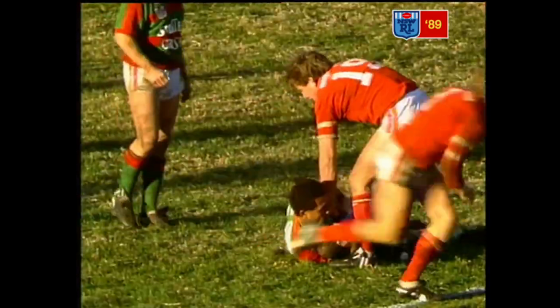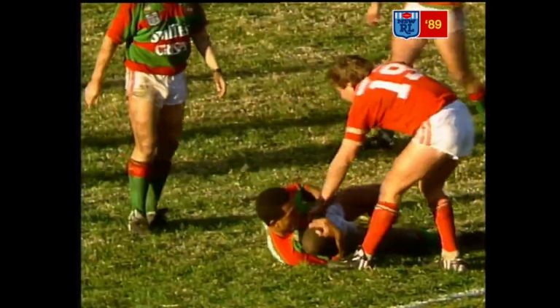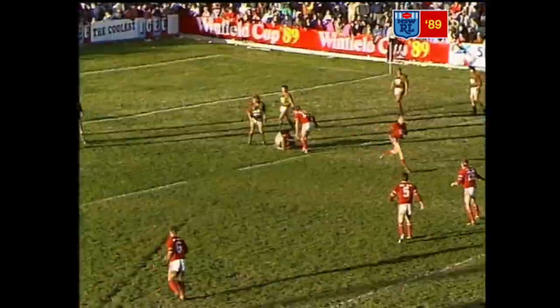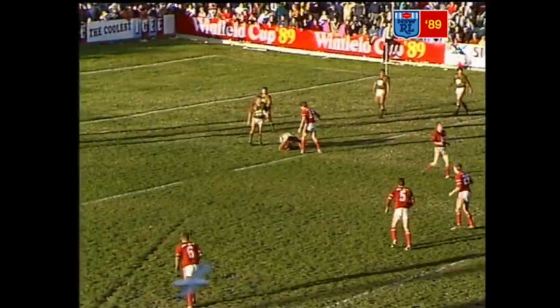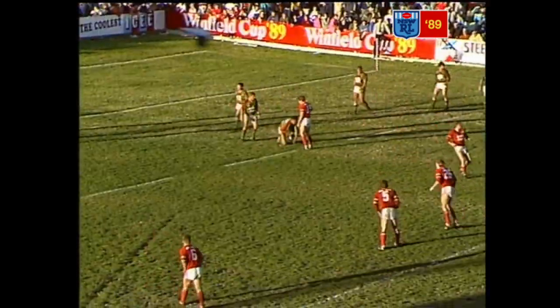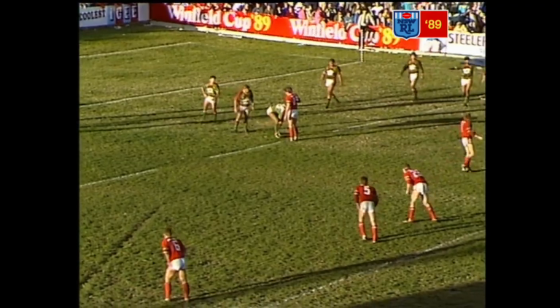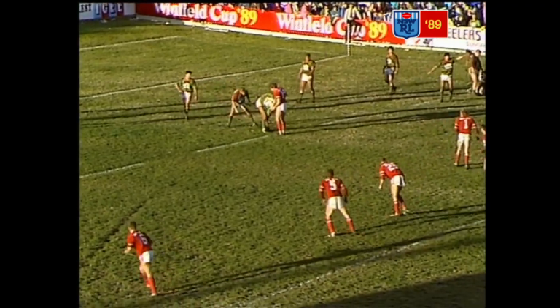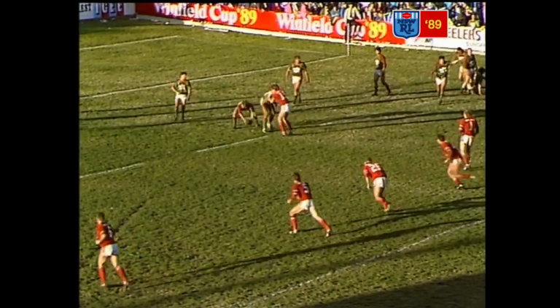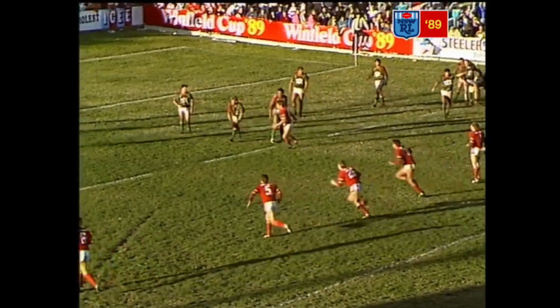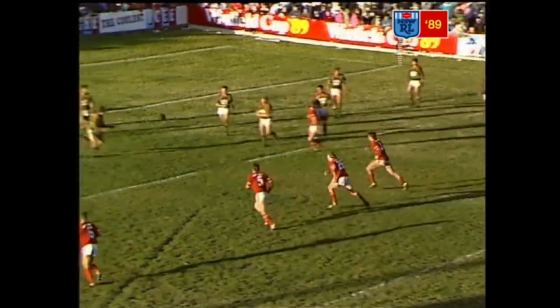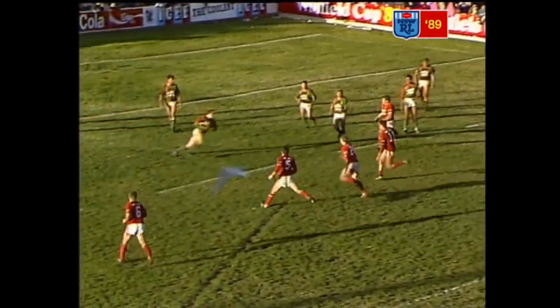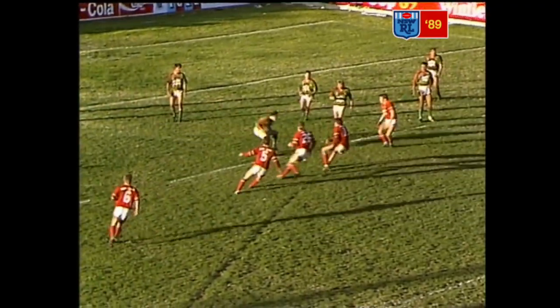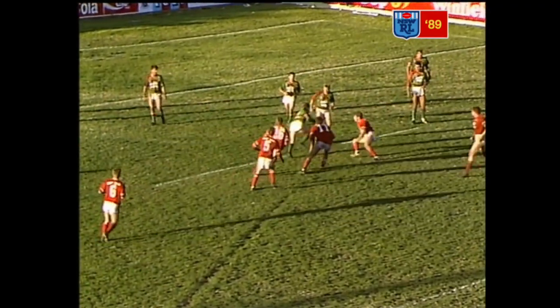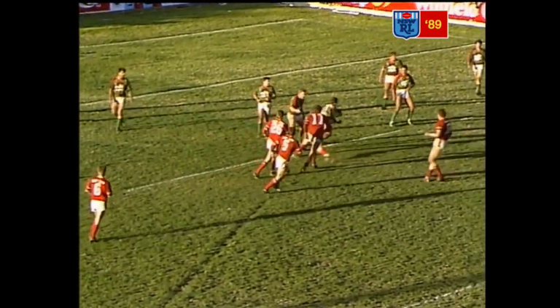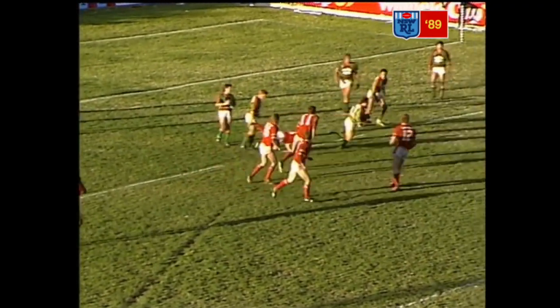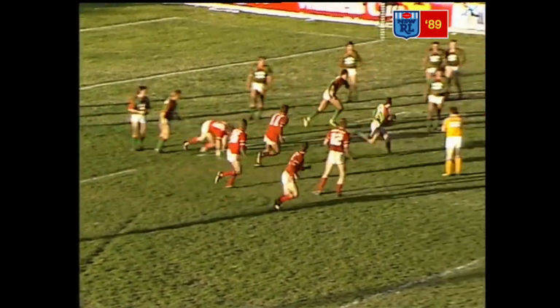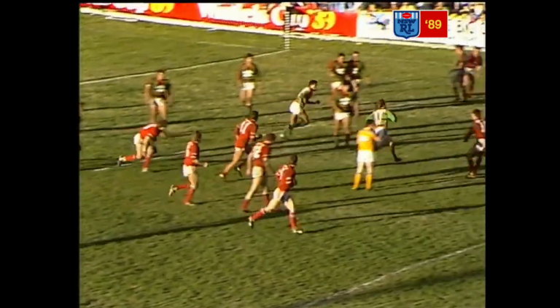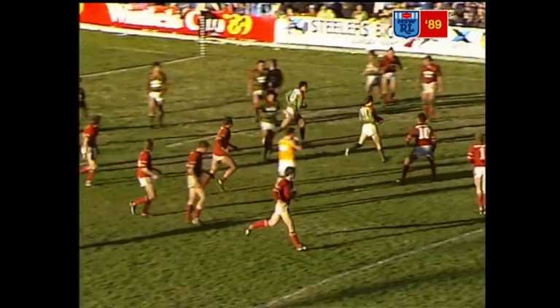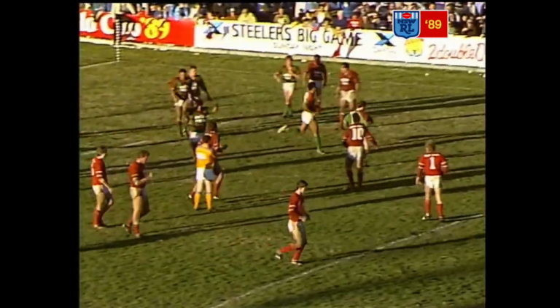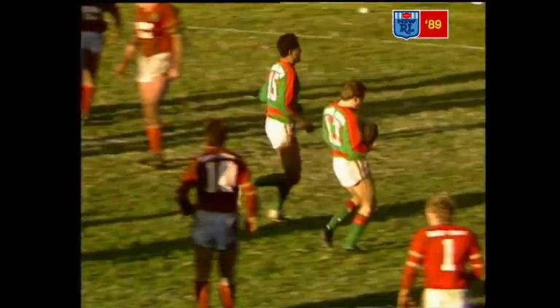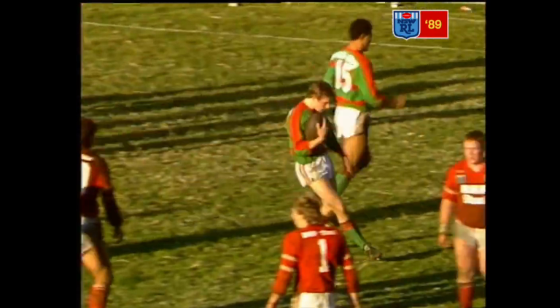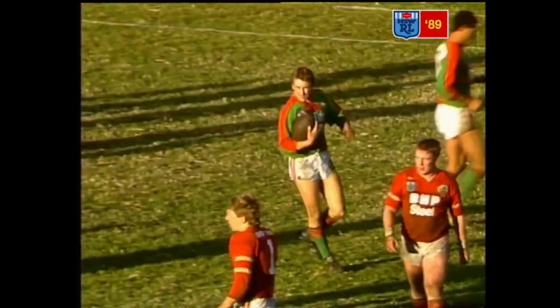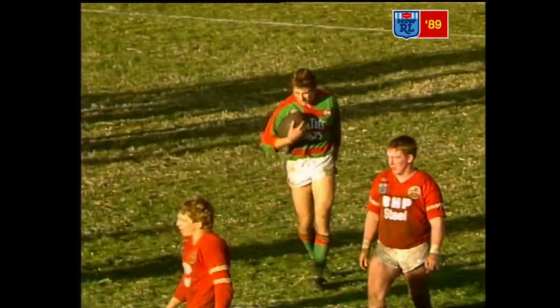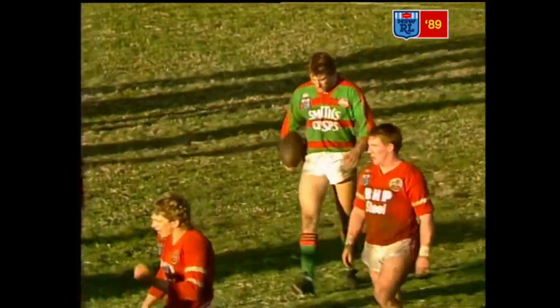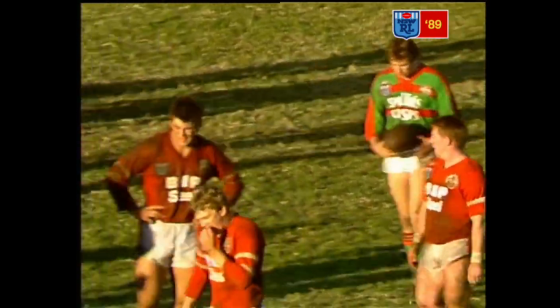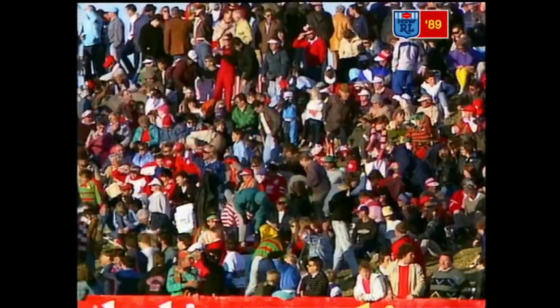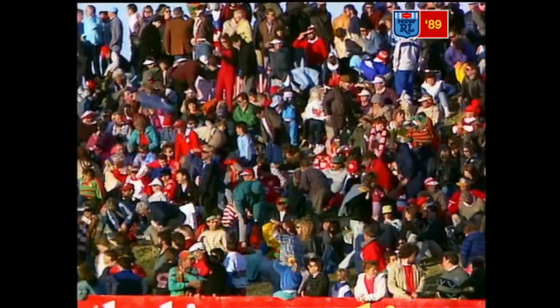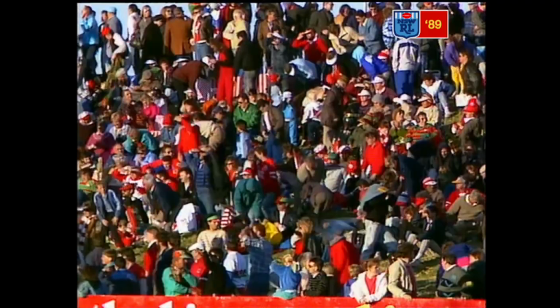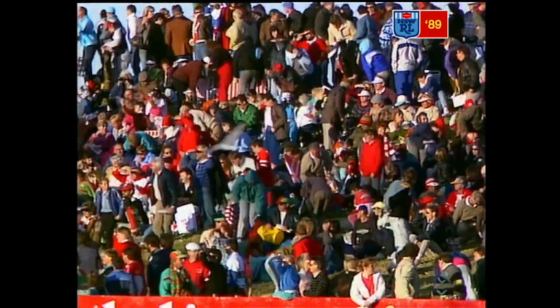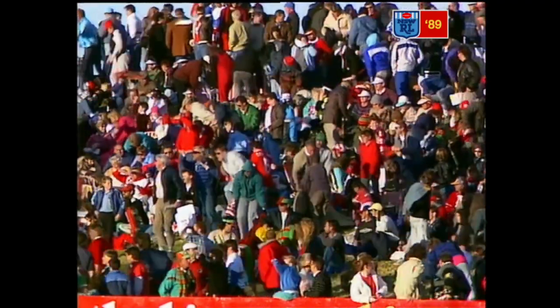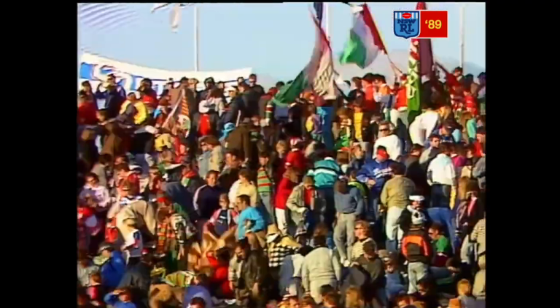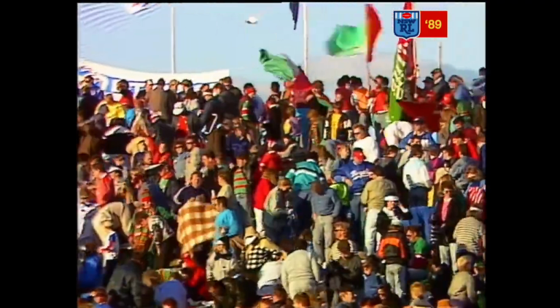And all over. The siren's gone off — I don't think the referee's heard it at the moment, and in fact he has now. Still play on, in fact he's called a halt. And the game is over at 24 points to 12 in favour of South Sydney. Just too good for Illawarra.